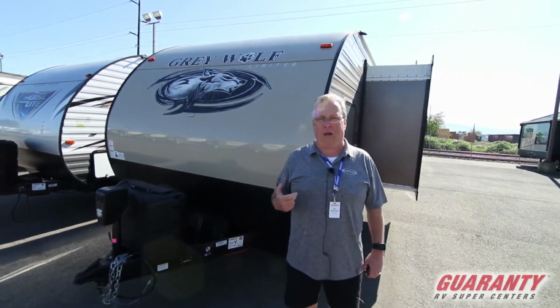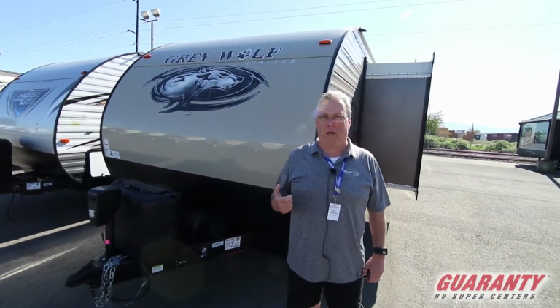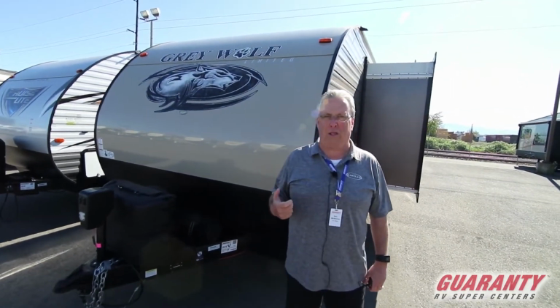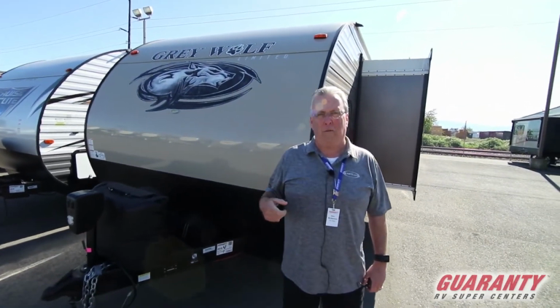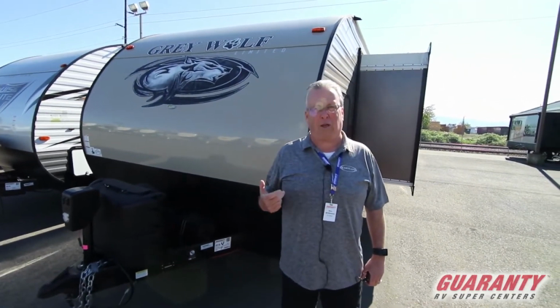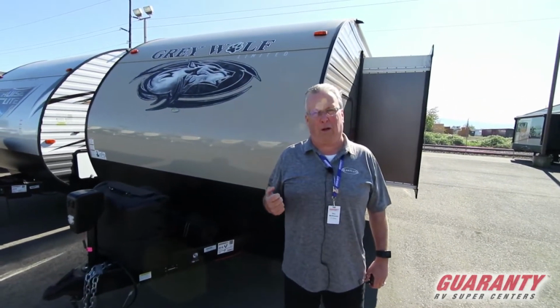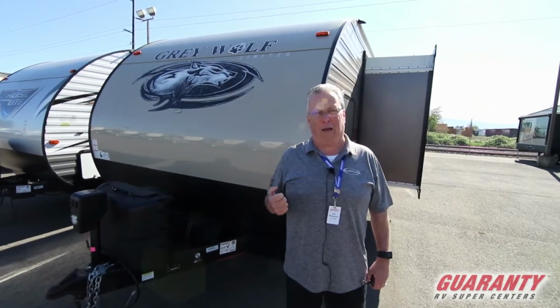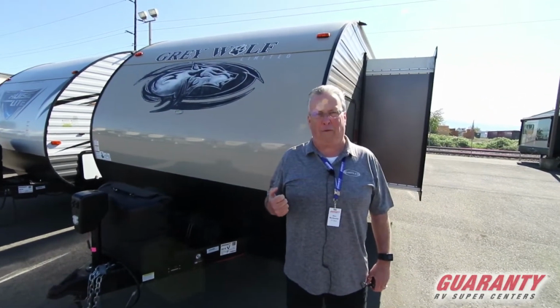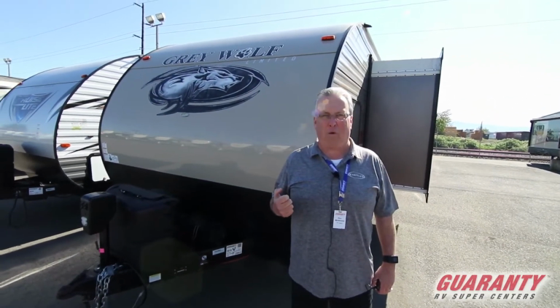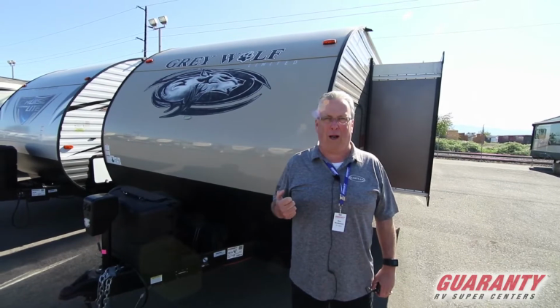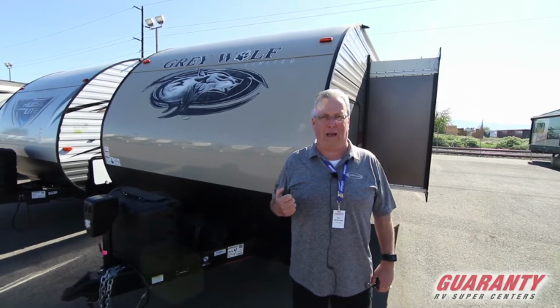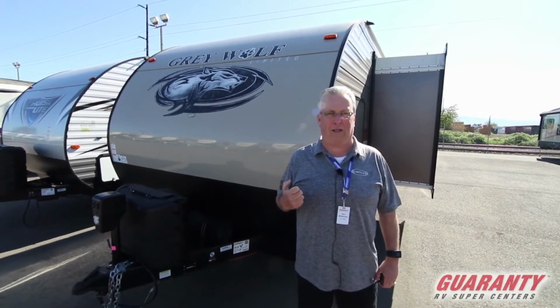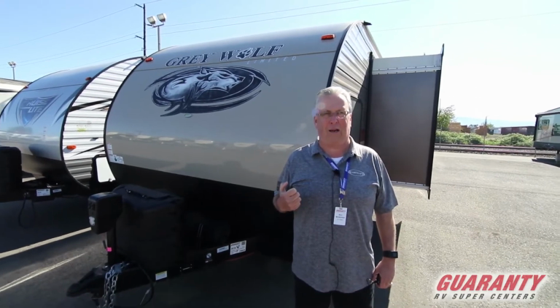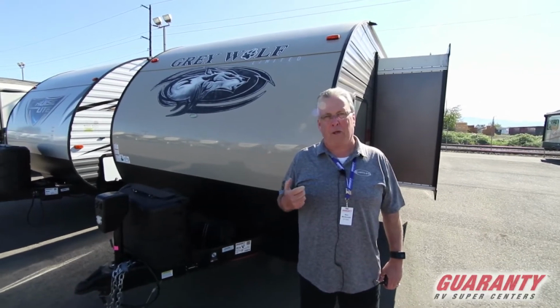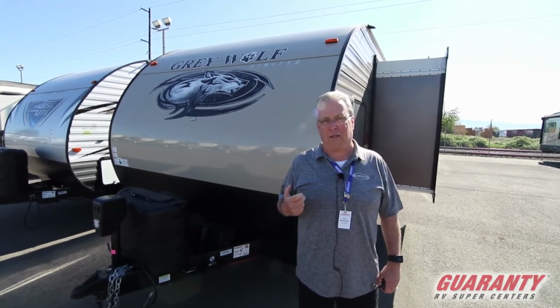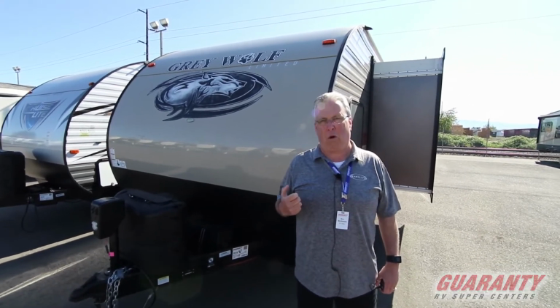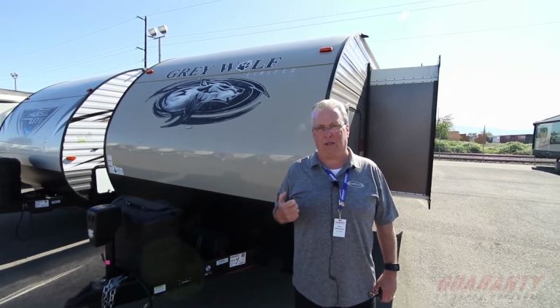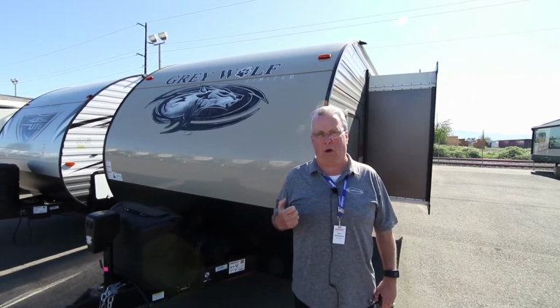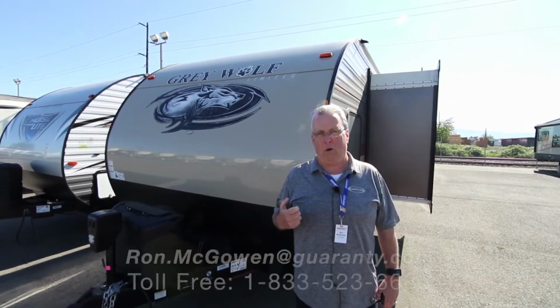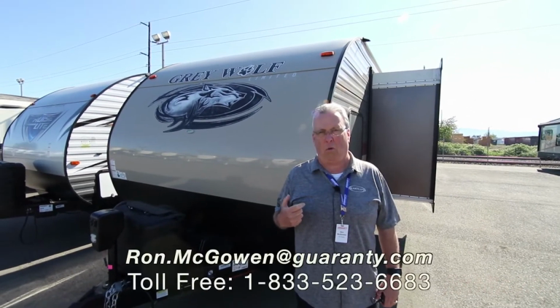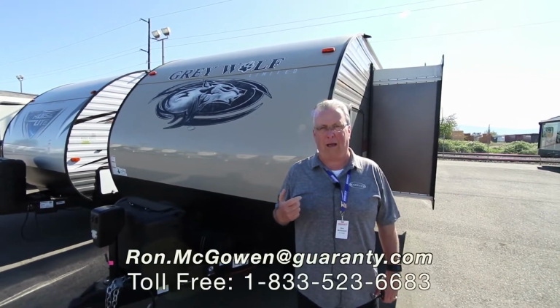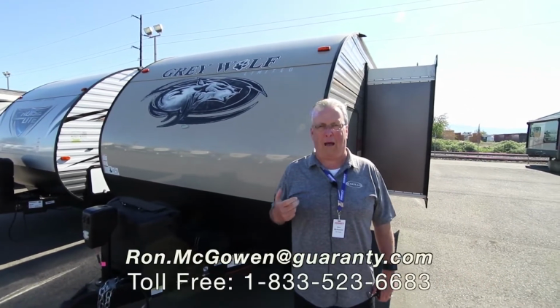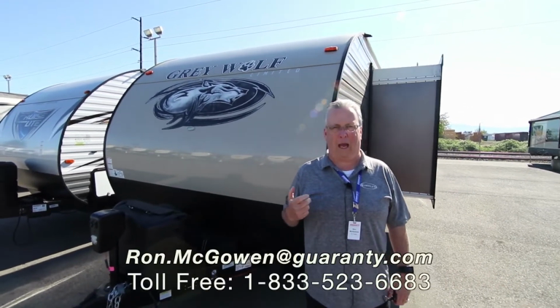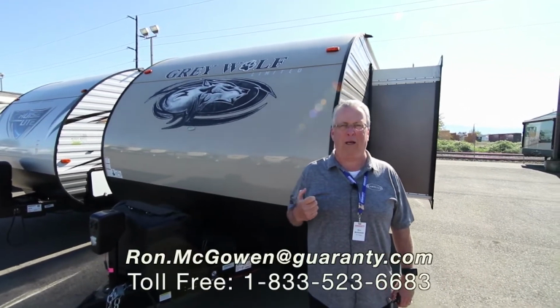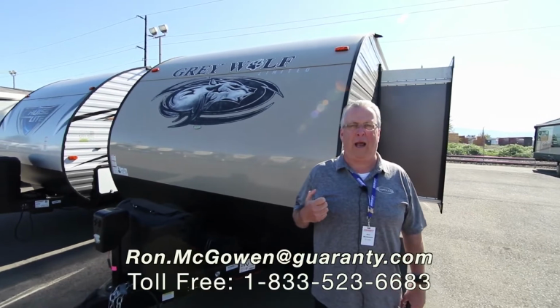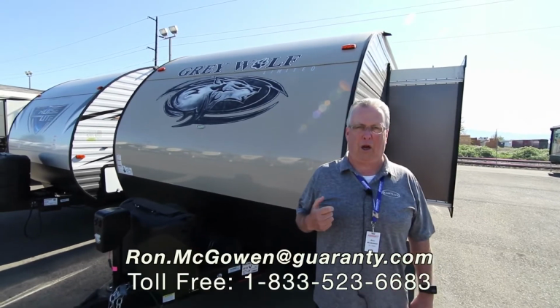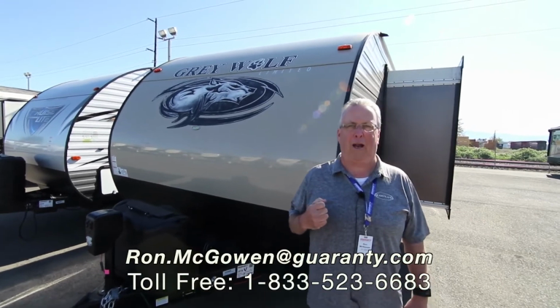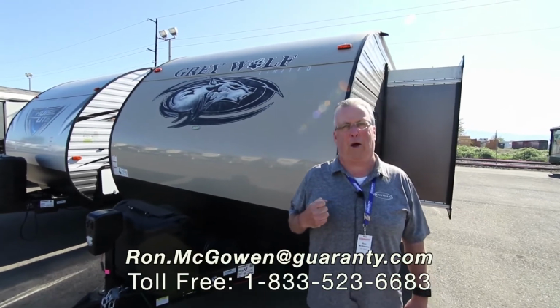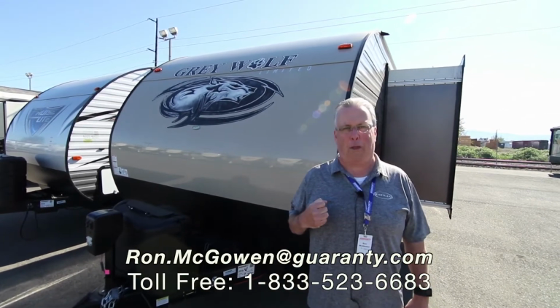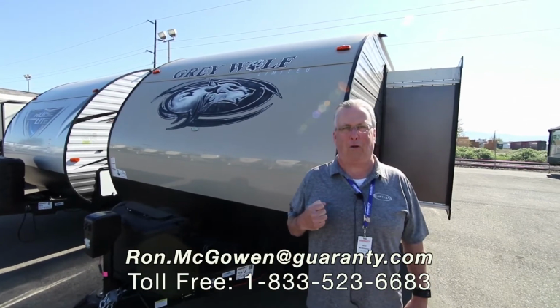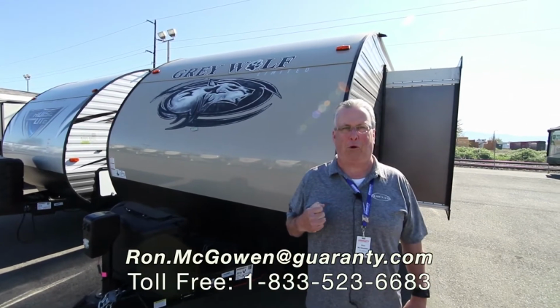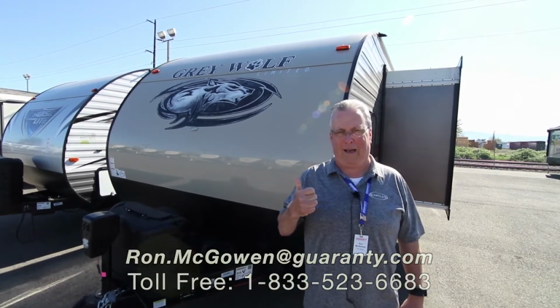If you have any questions, please call me directly at 541-968-6010 or email ron.mcgowan at guarantee.com. Thank you and have a great day.